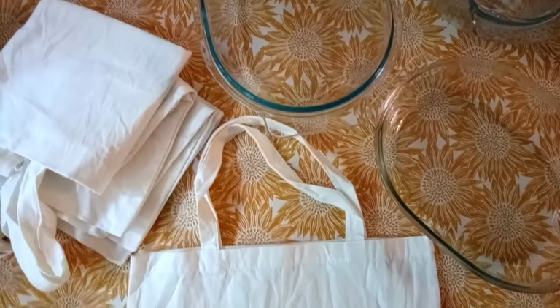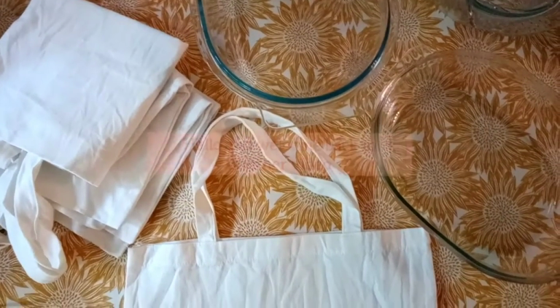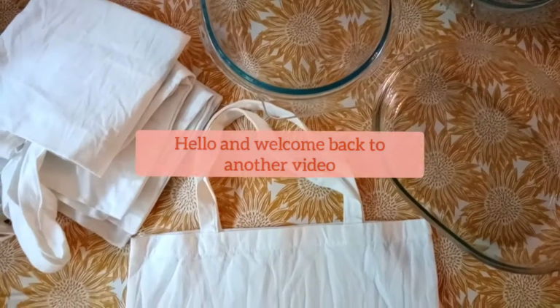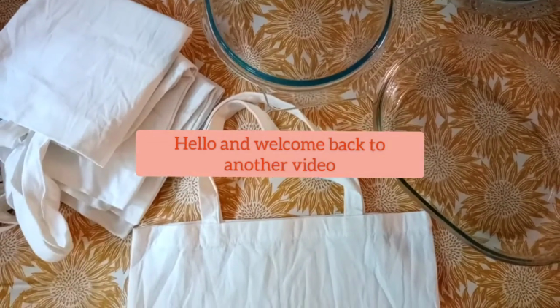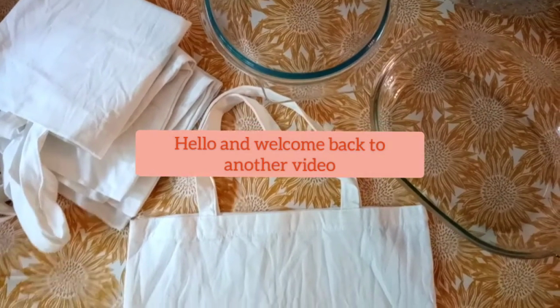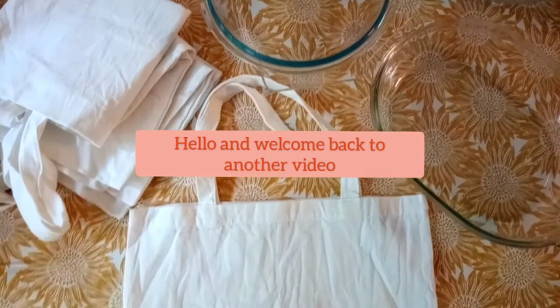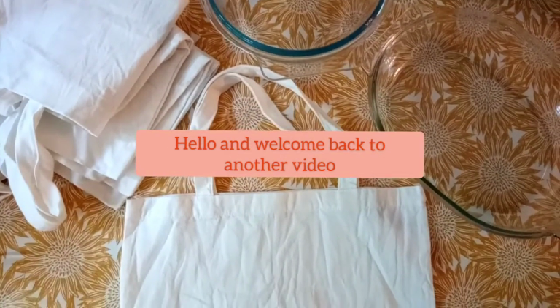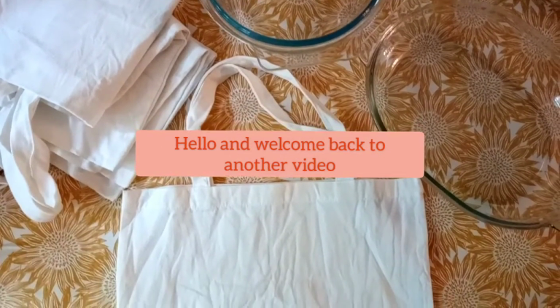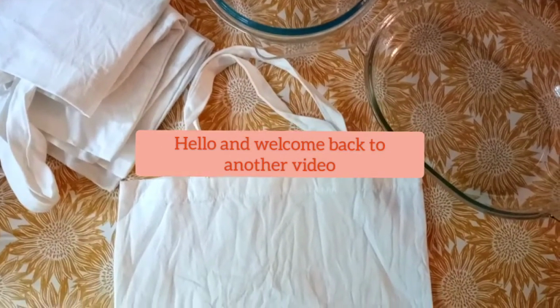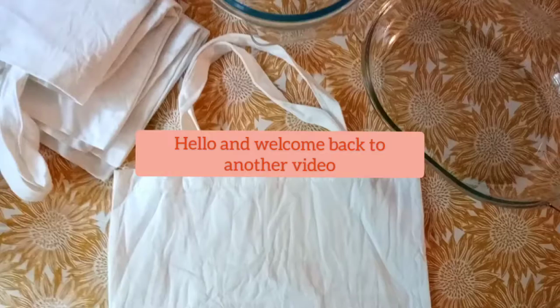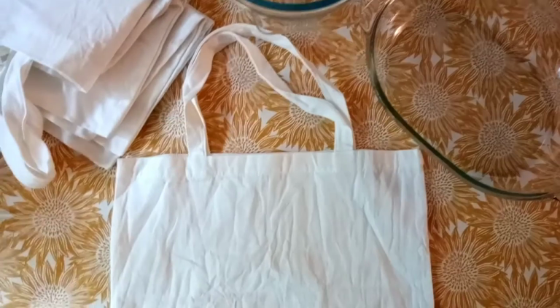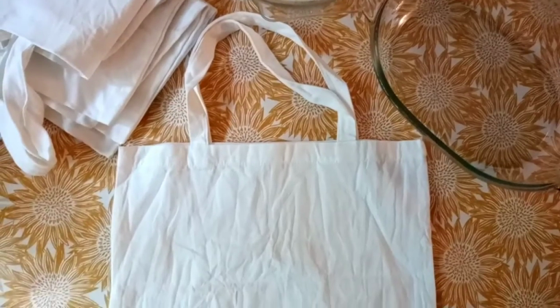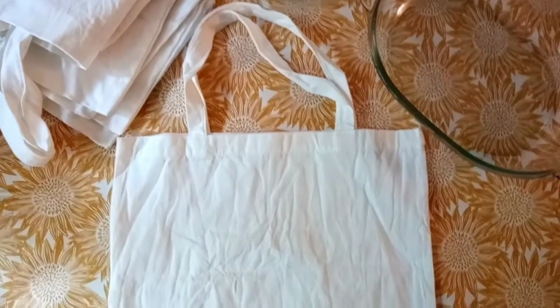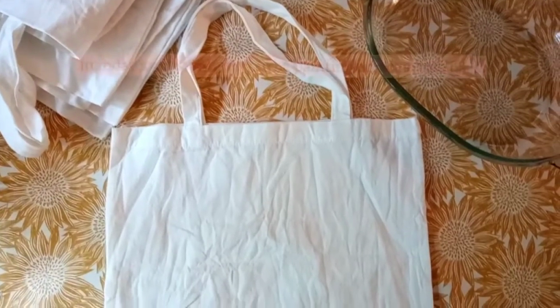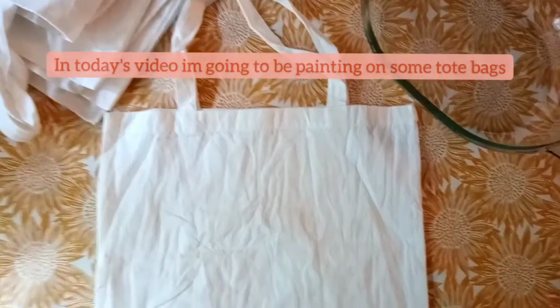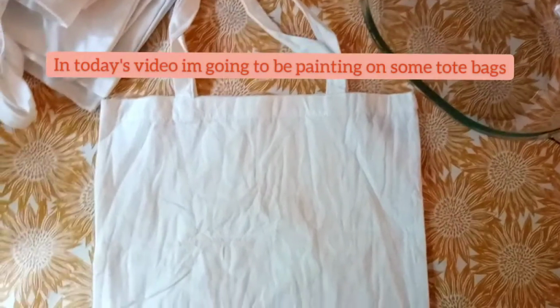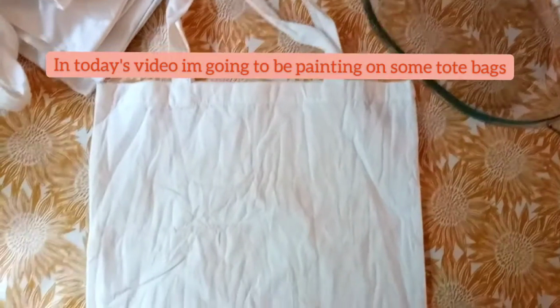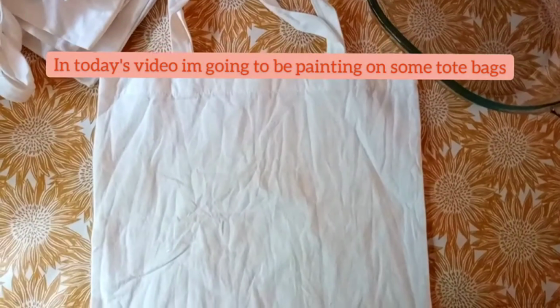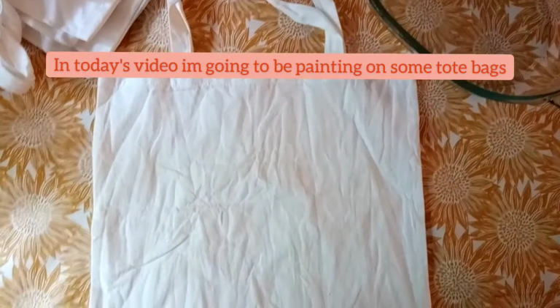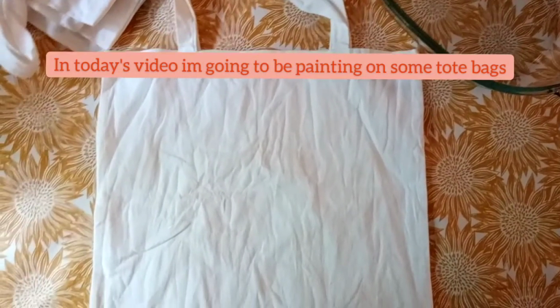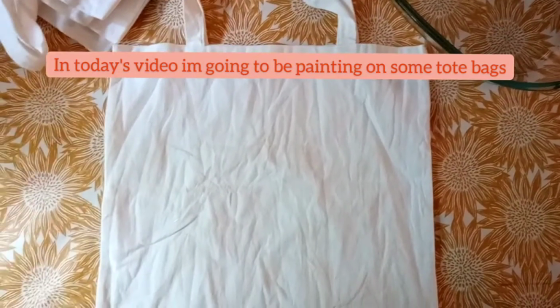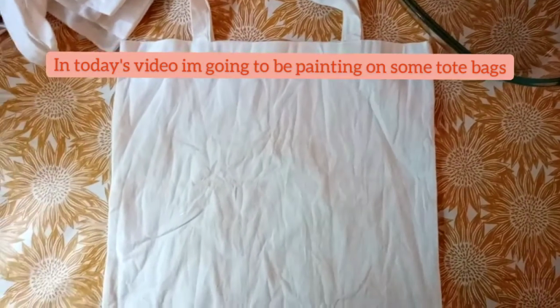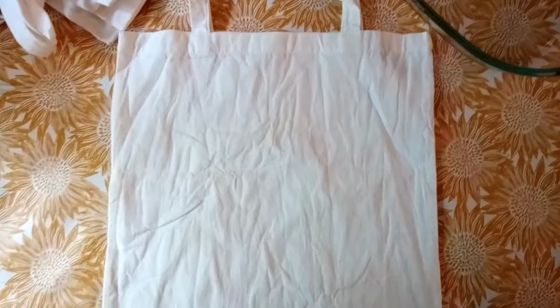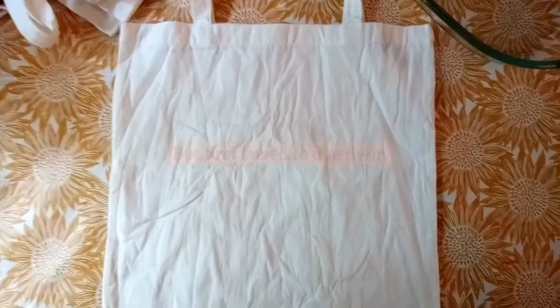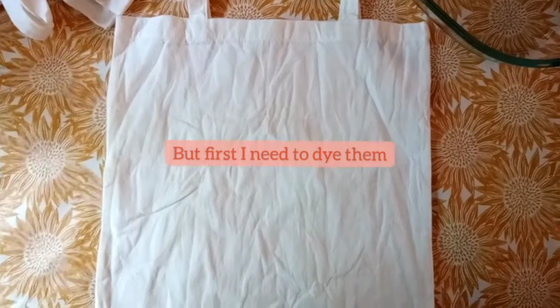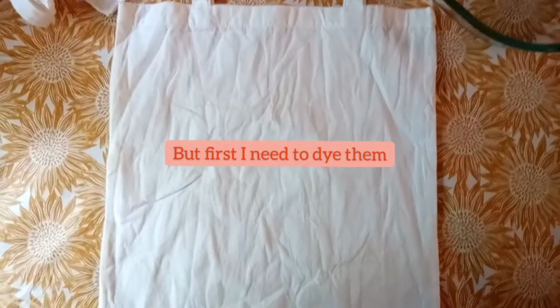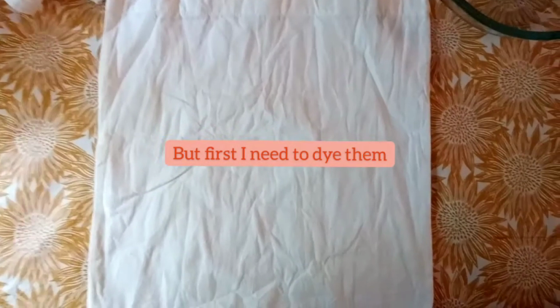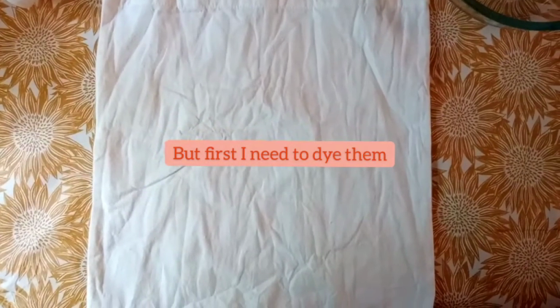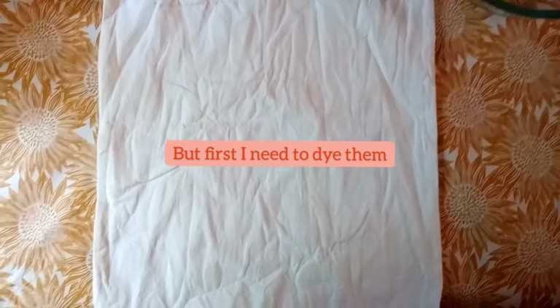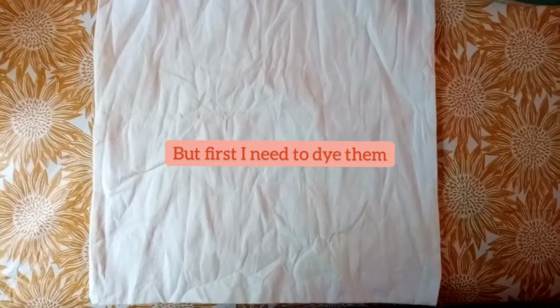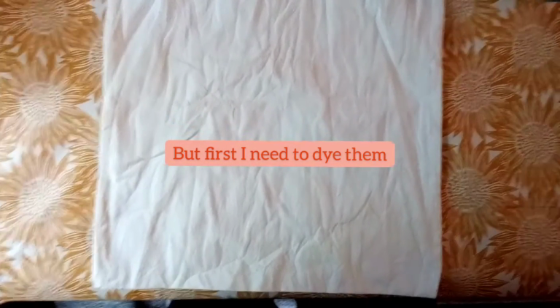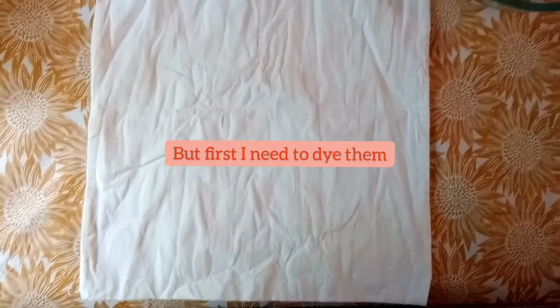Hi everyone and welcome back to another video here in my channel. If you're new here and you'd like to subscribe, it would be highly appreciated. In today's video I'm going to do some fabric painting, but first I need to dye these tote bags.